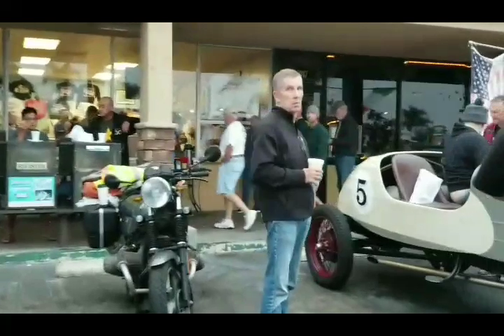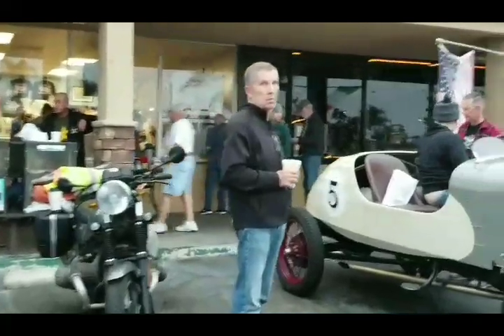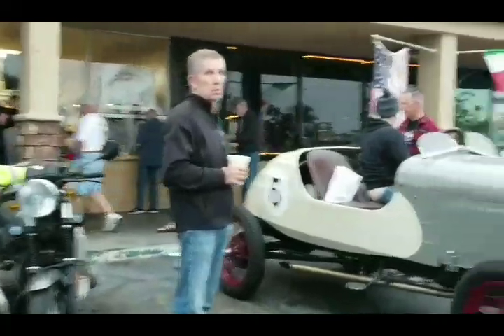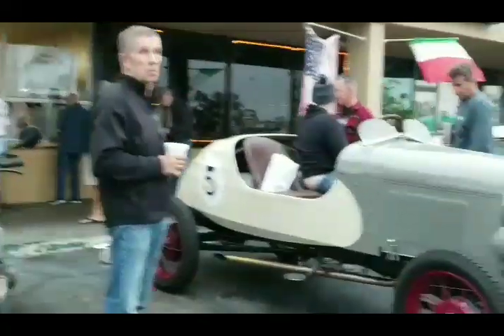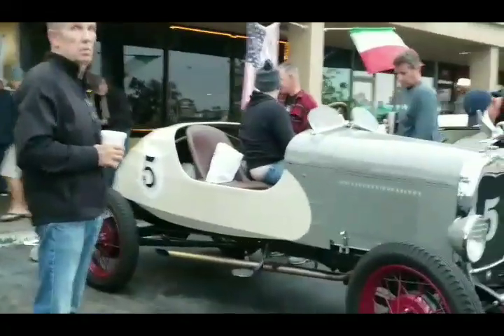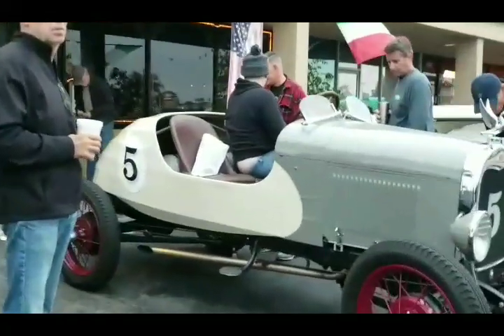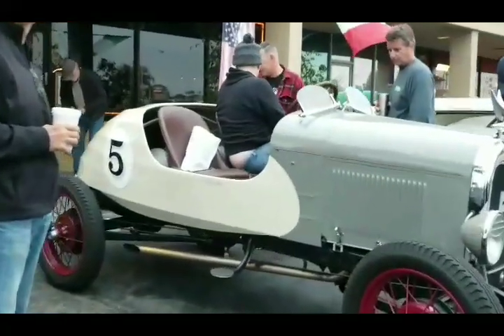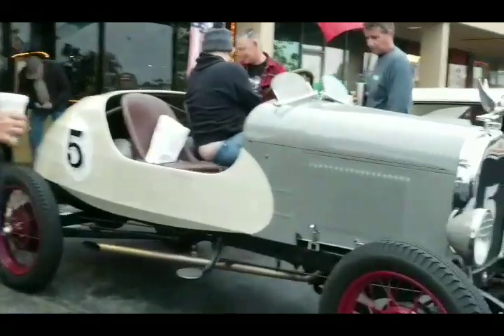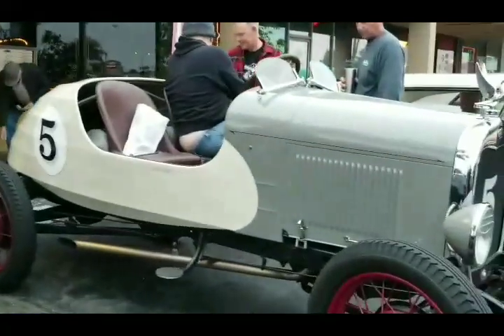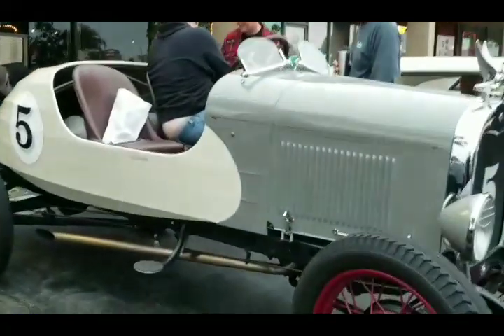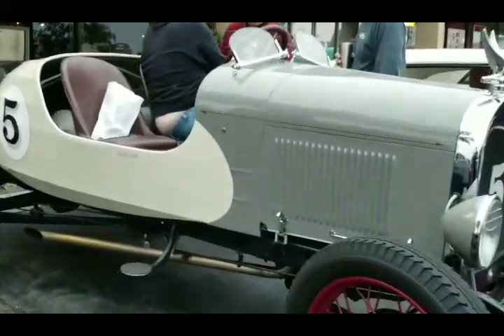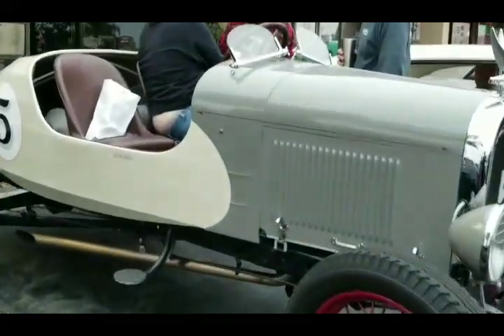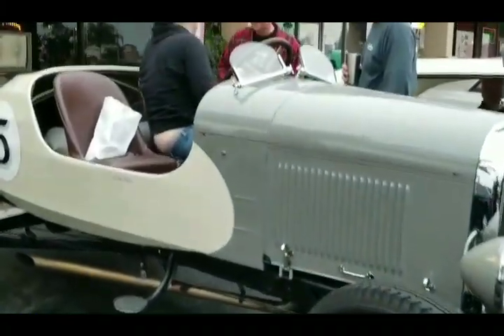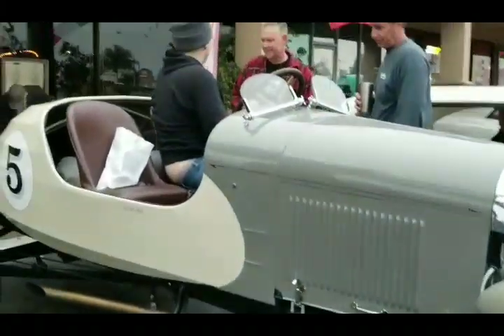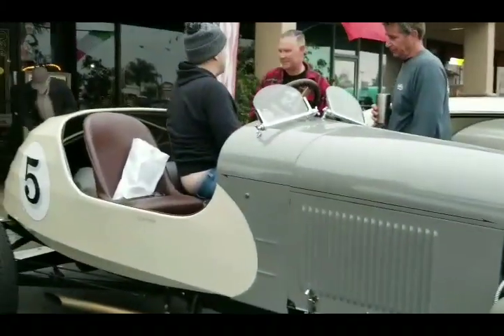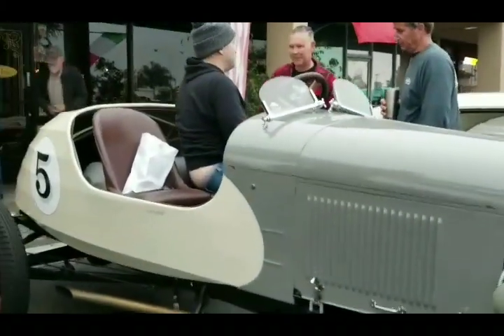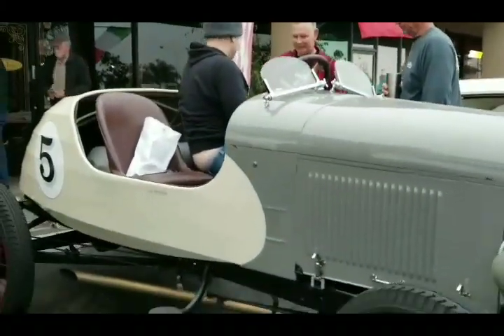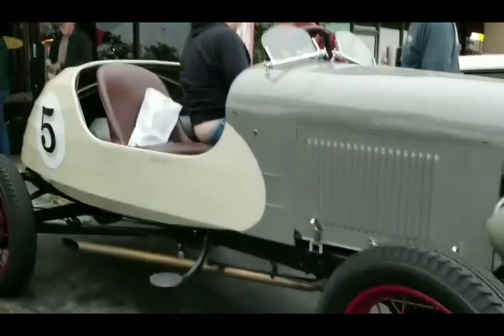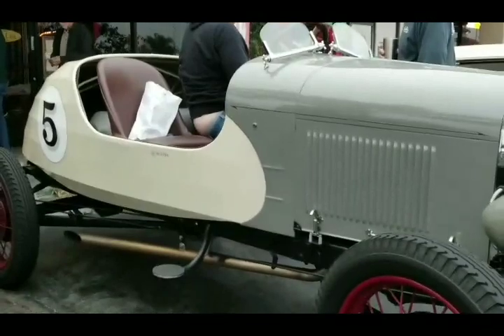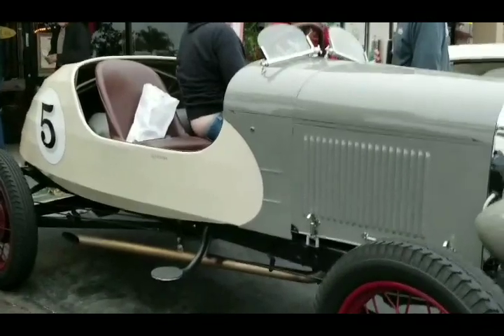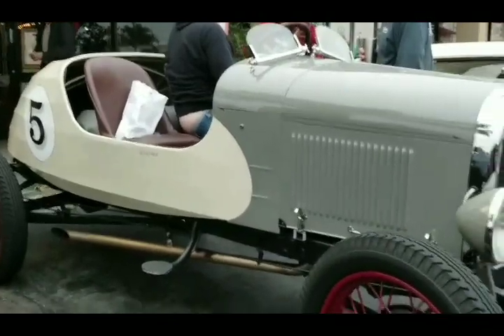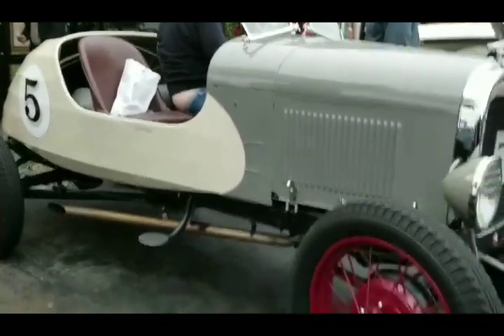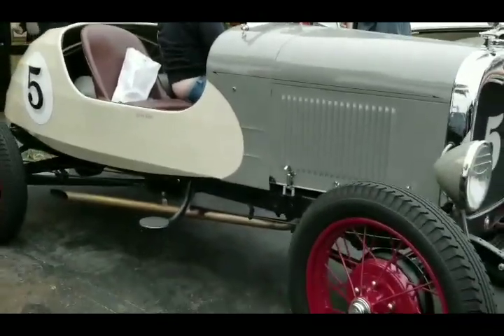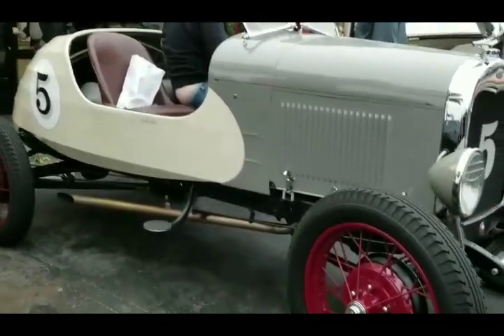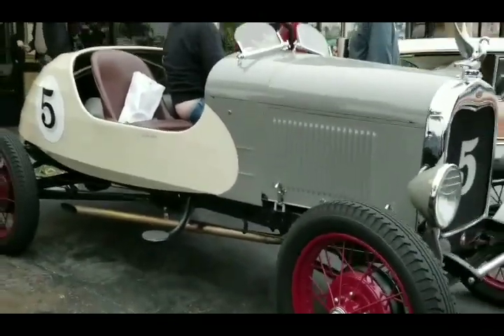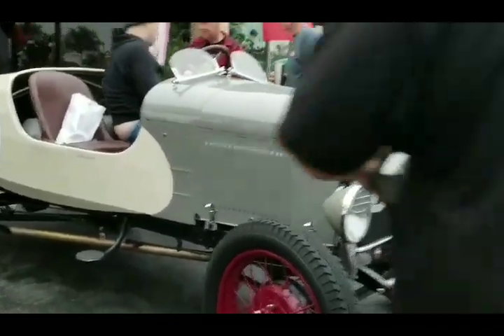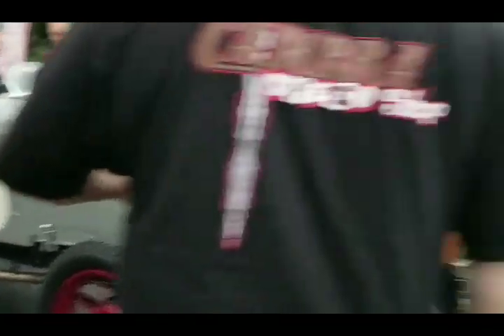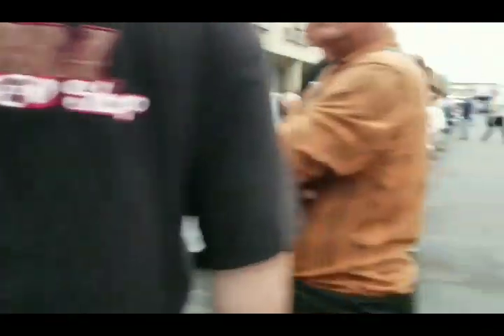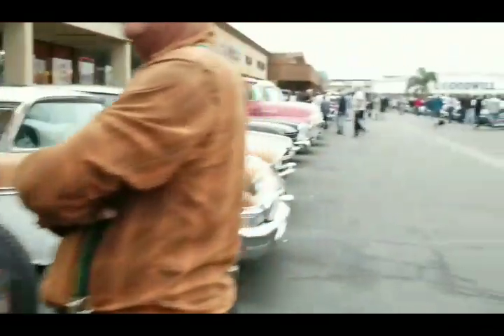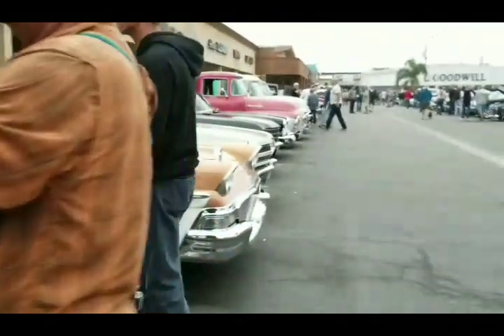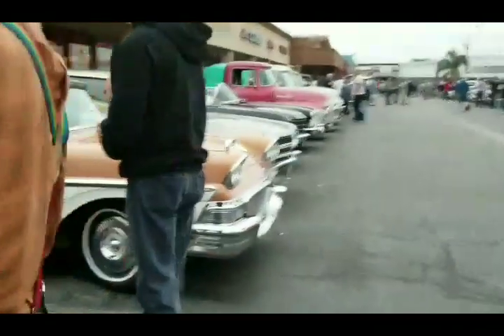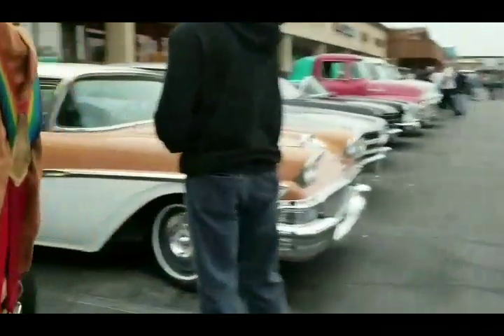OK, this race car right here - racing number five, single exhaust. That's pretty cool.